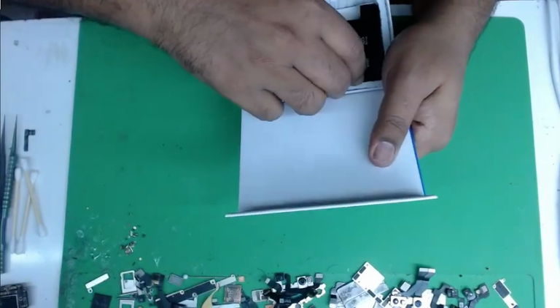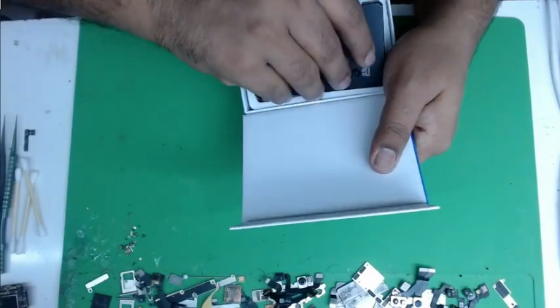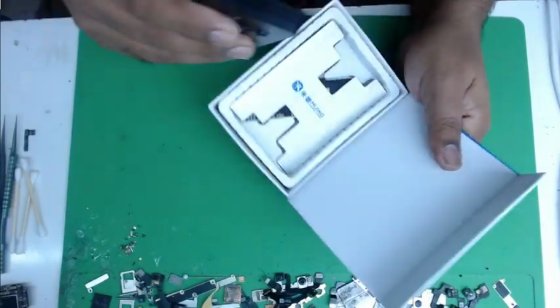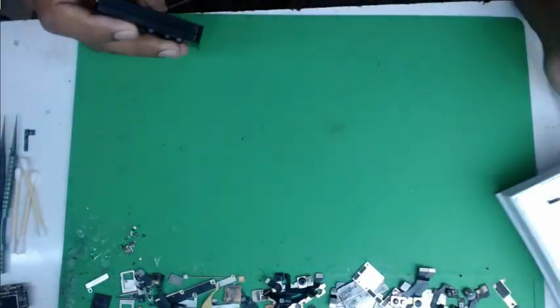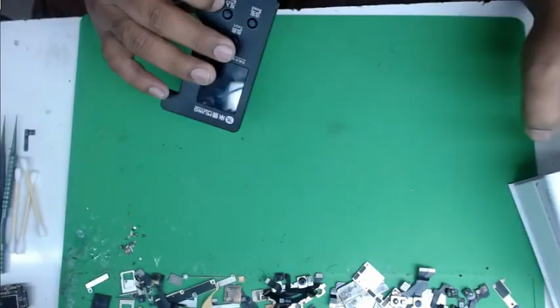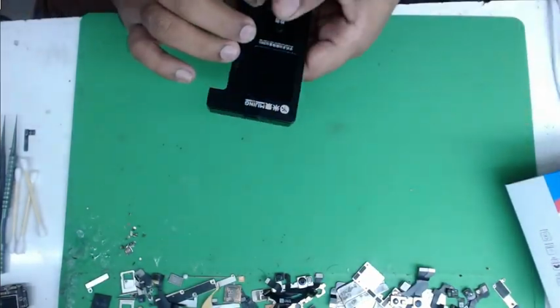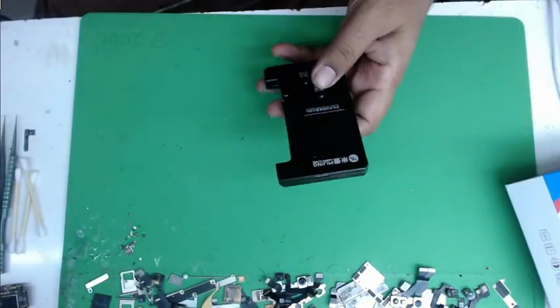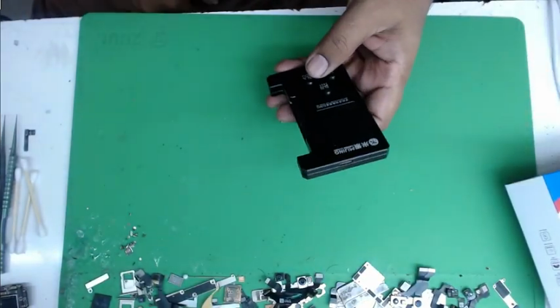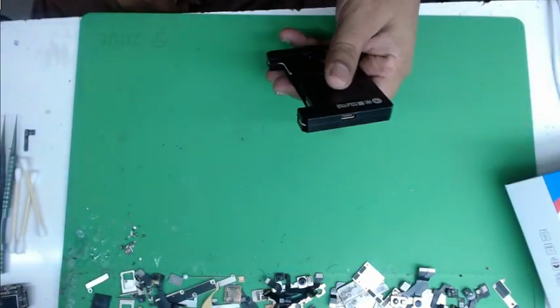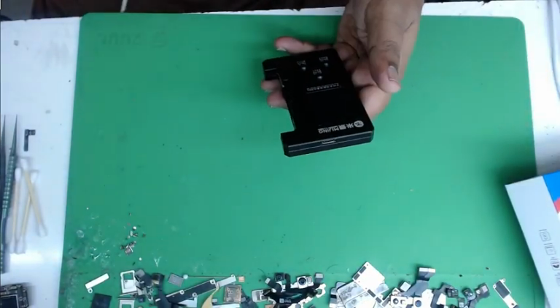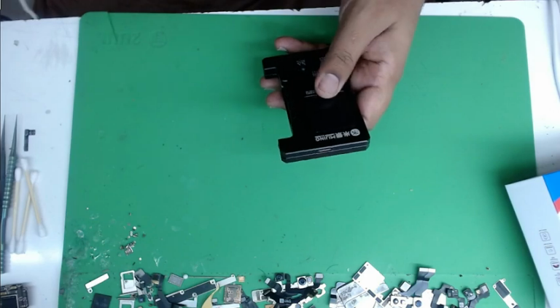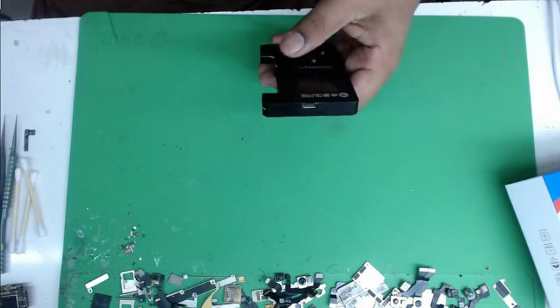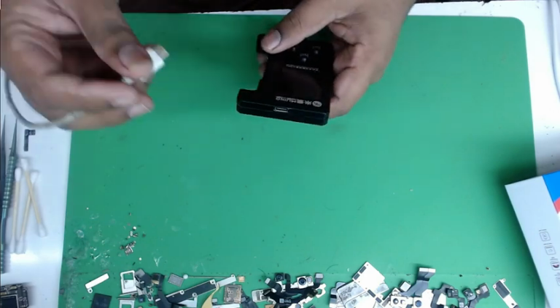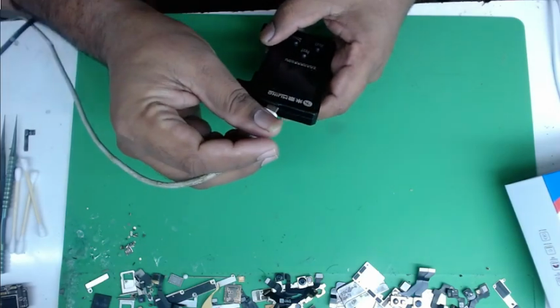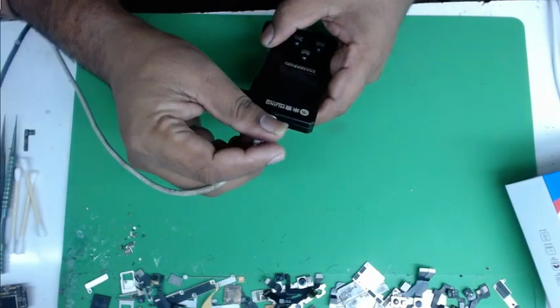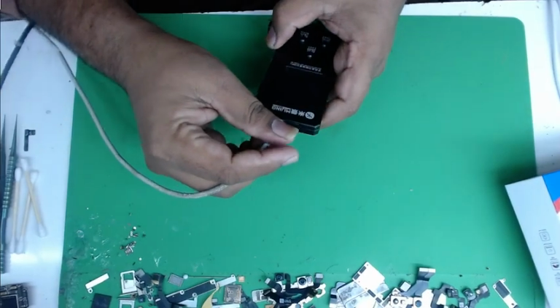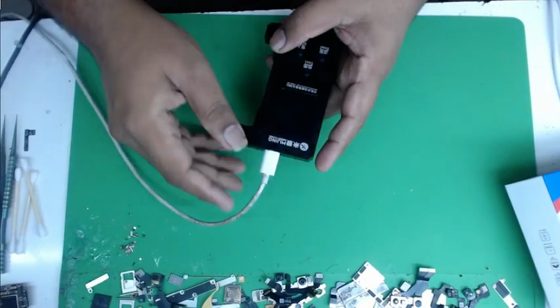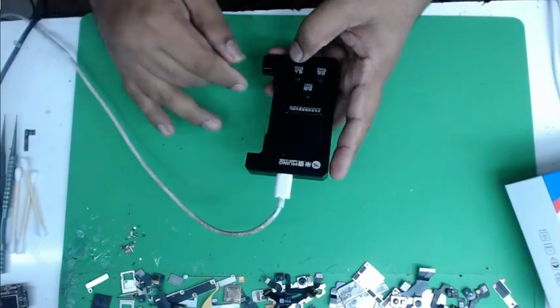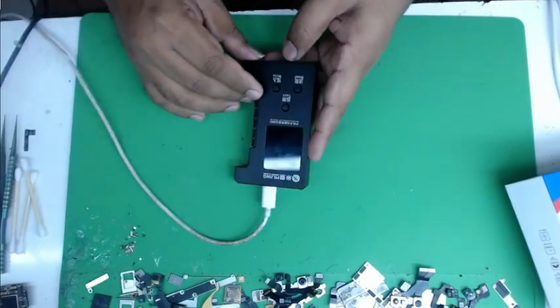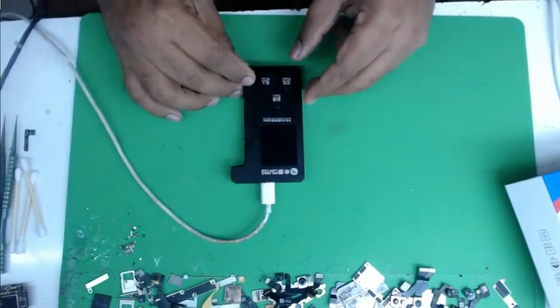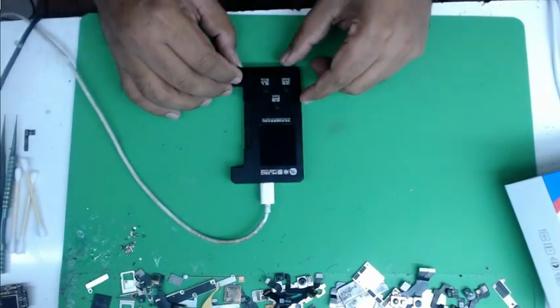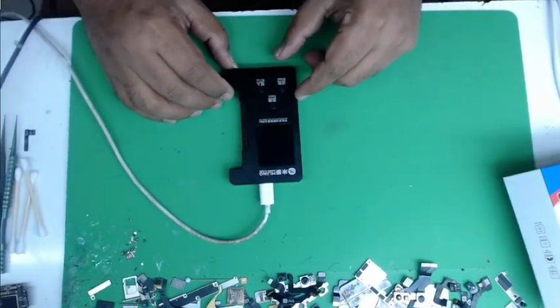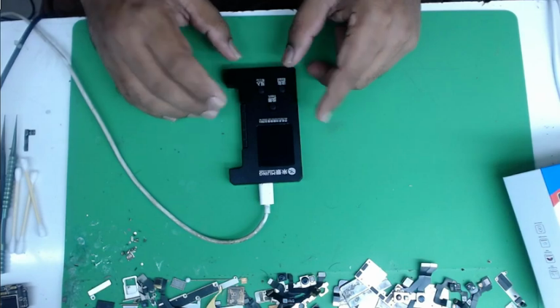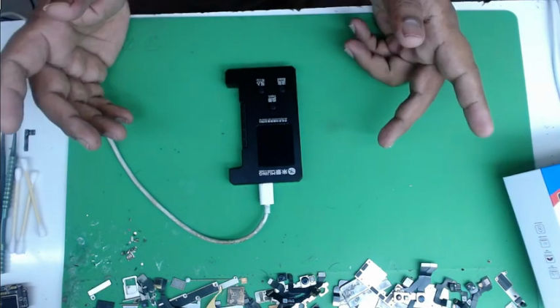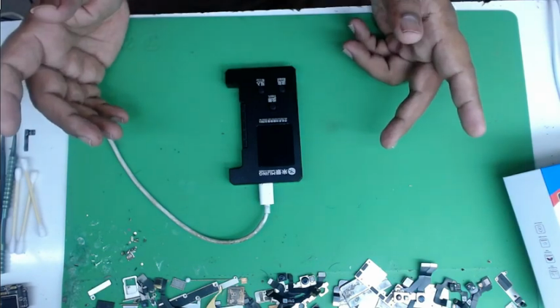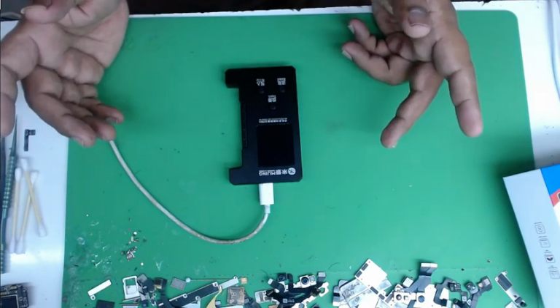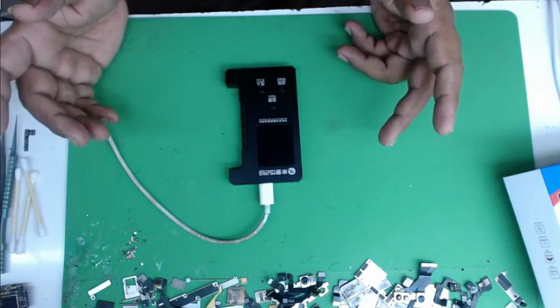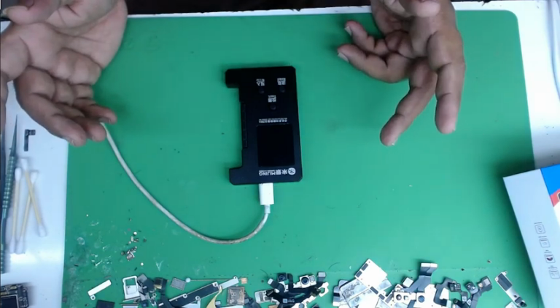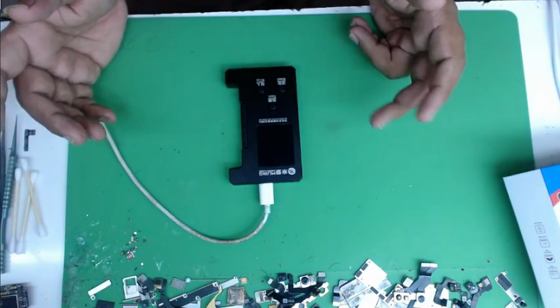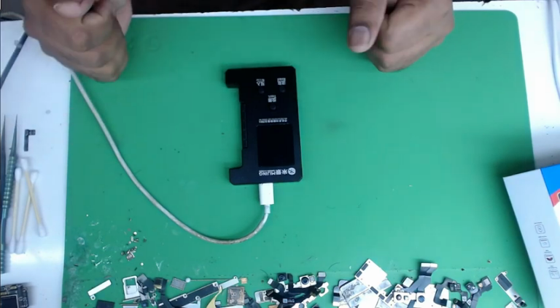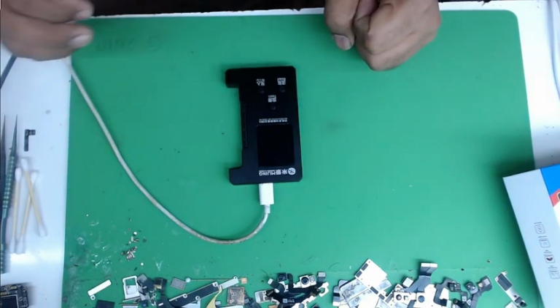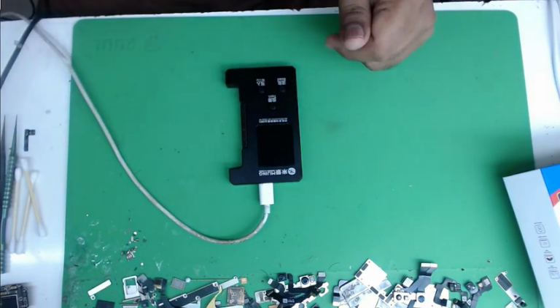It's stuck on upgrading and possibly damaged. See, when I plug this in there is no sound and nothing happens.